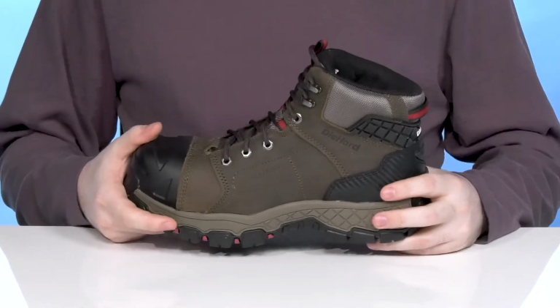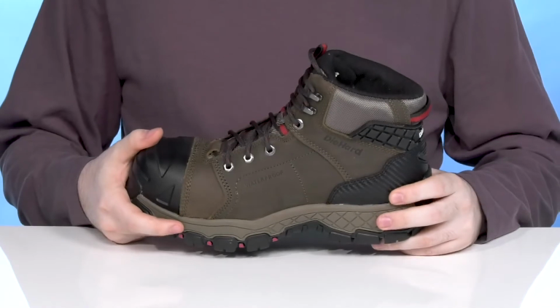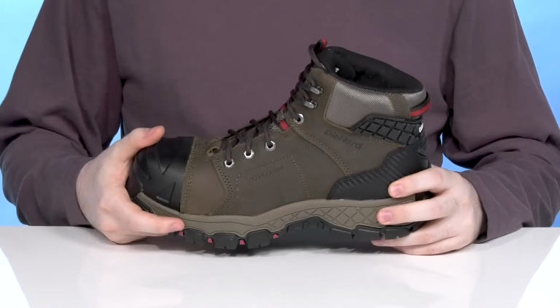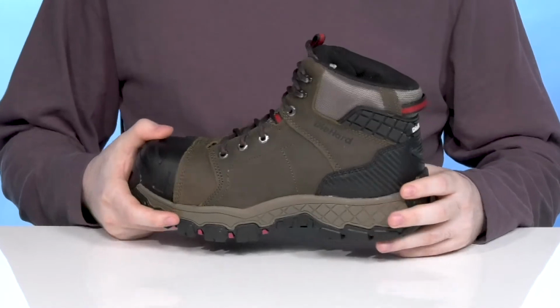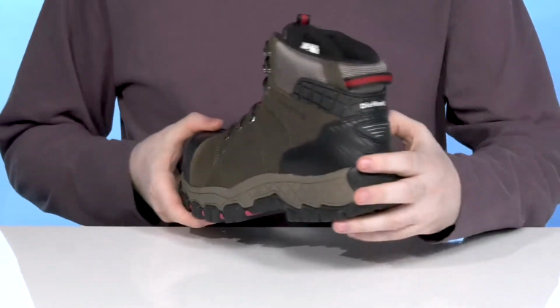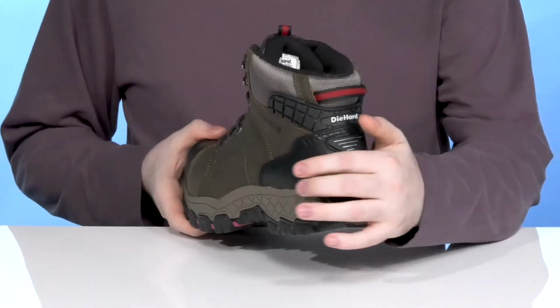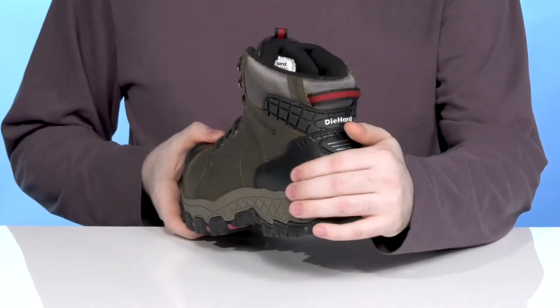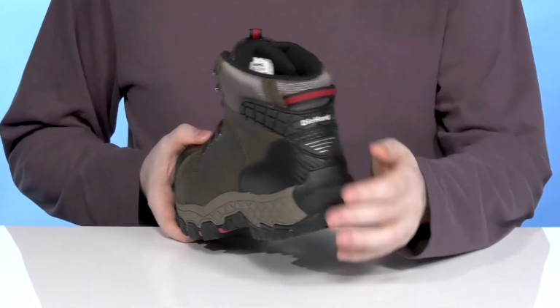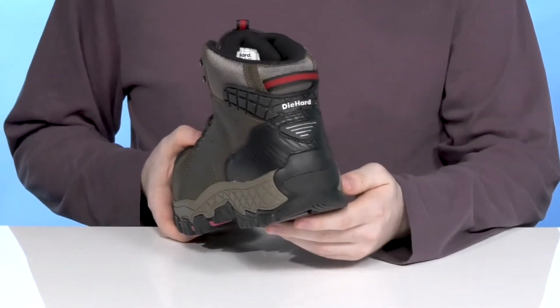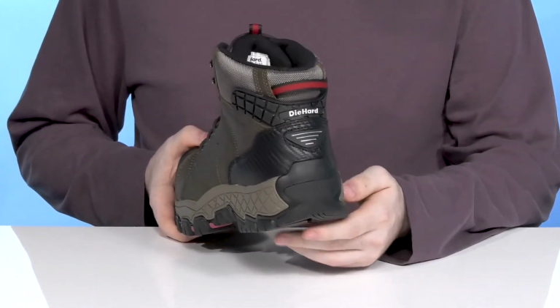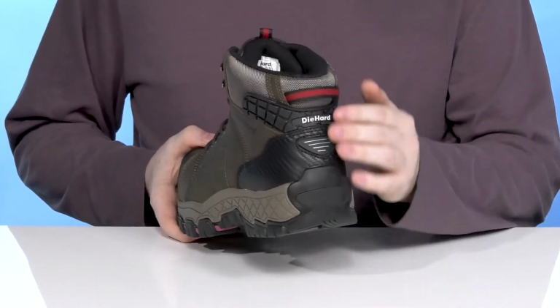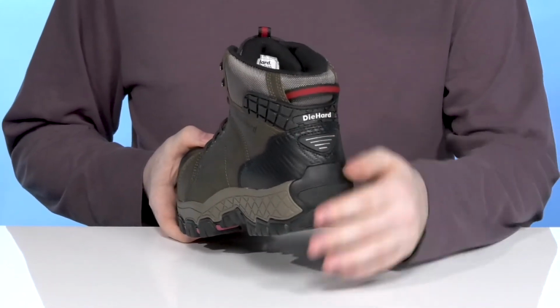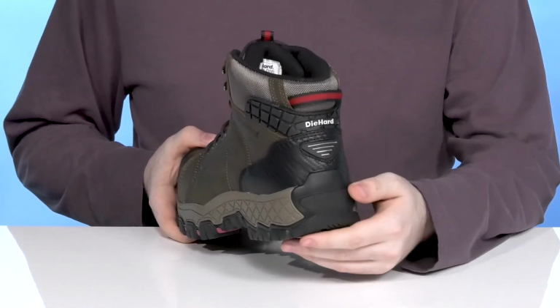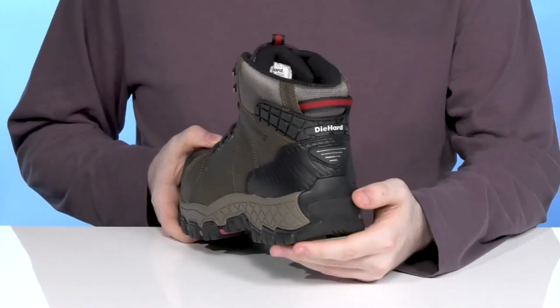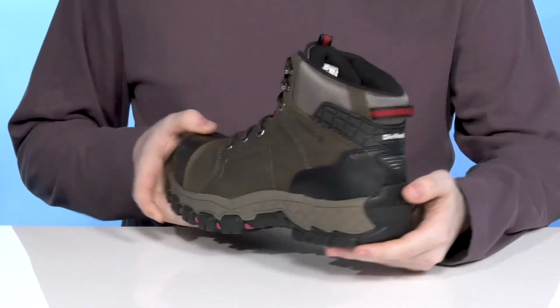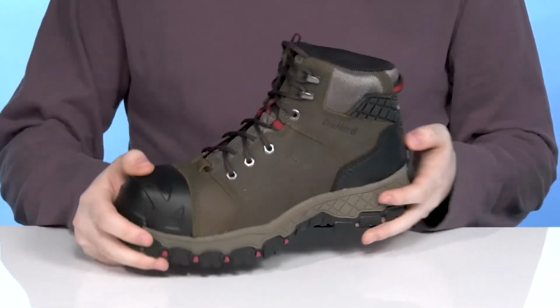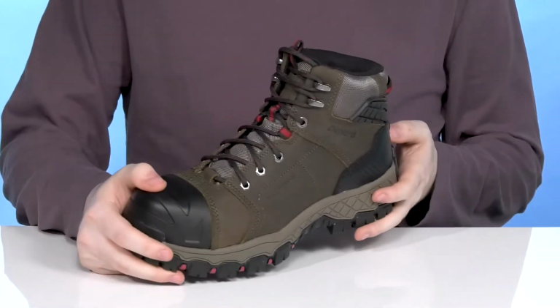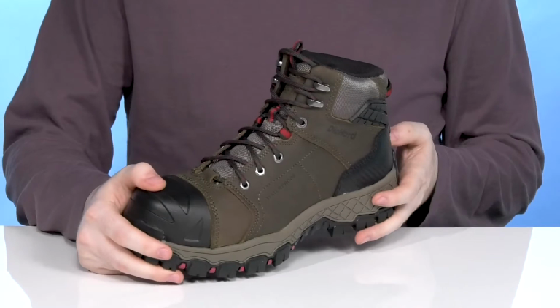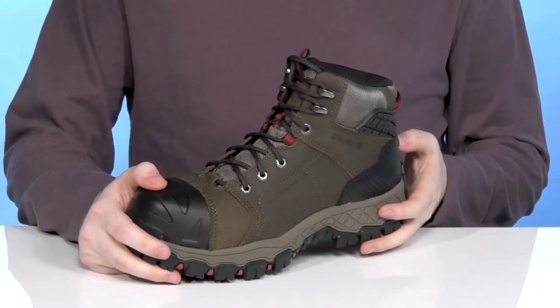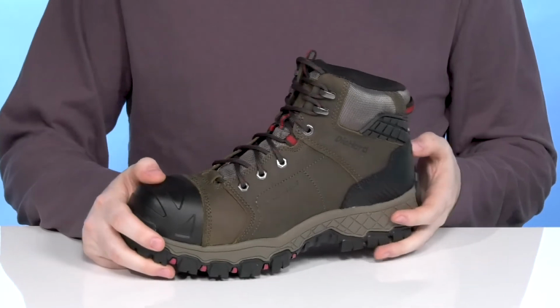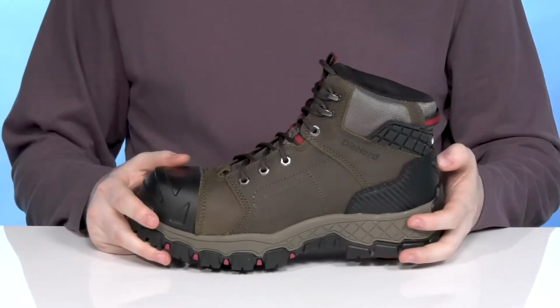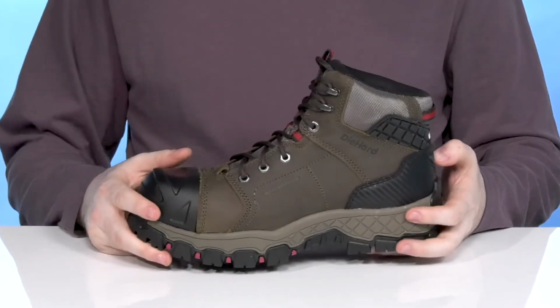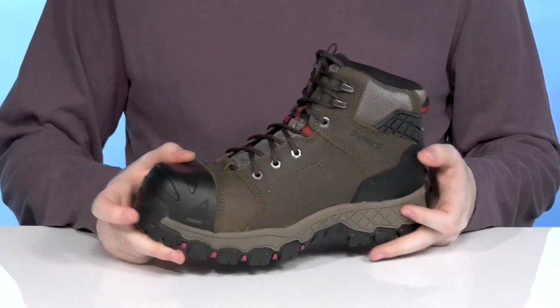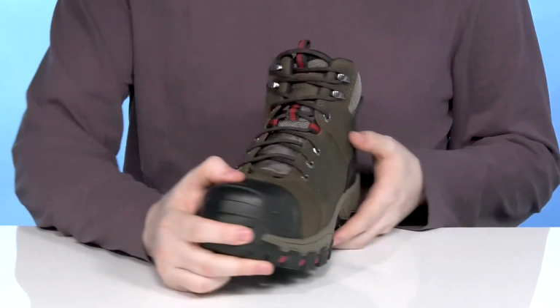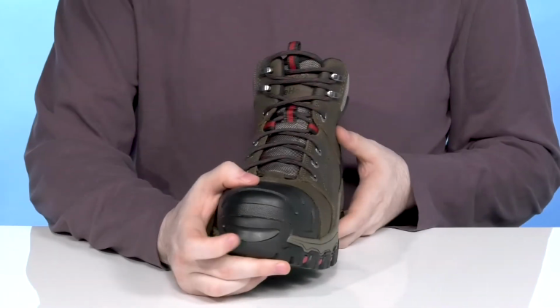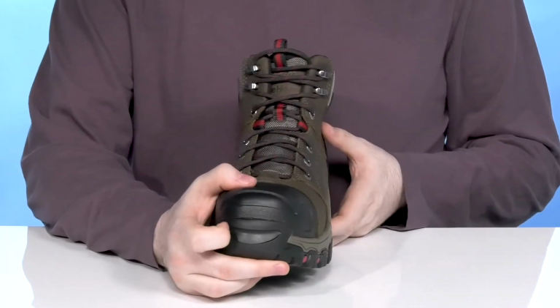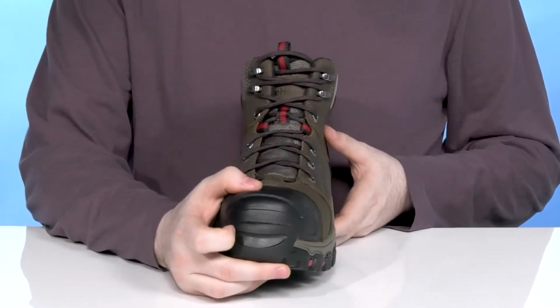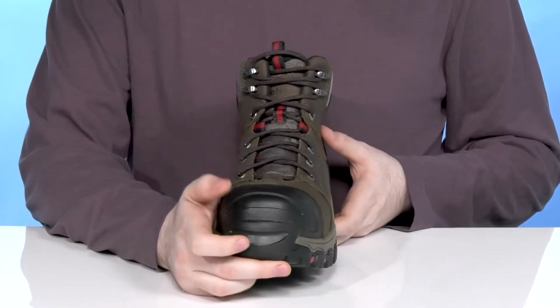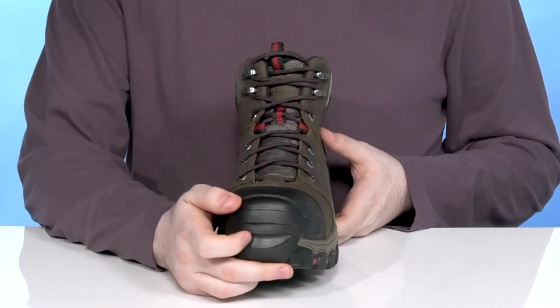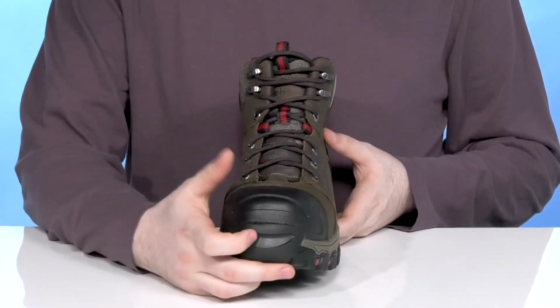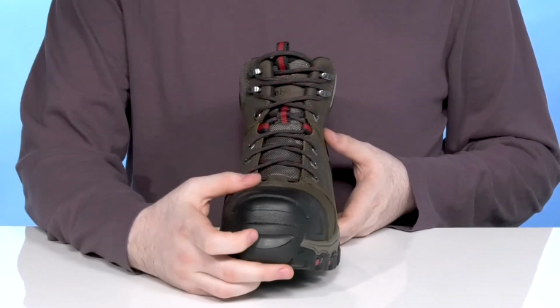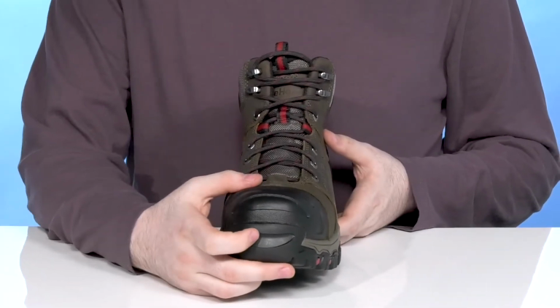There are also some synthetic overlays adding a lockdown fit in the heel that's incredibly reliable. That system is going to keep it secure, while the abrasion resistant toe is going to keep the boot looking fresh.